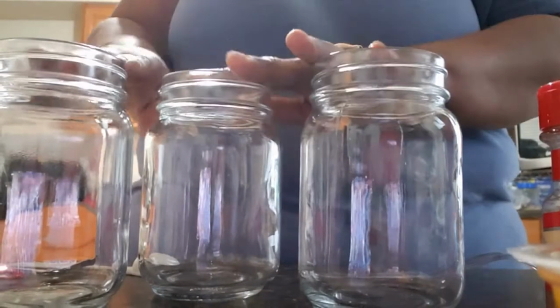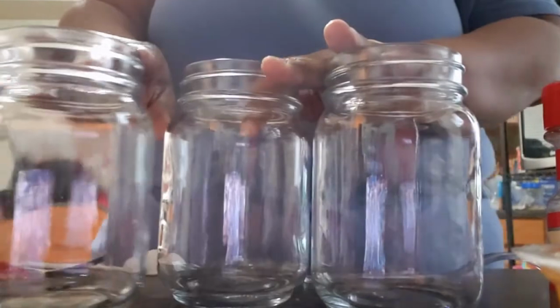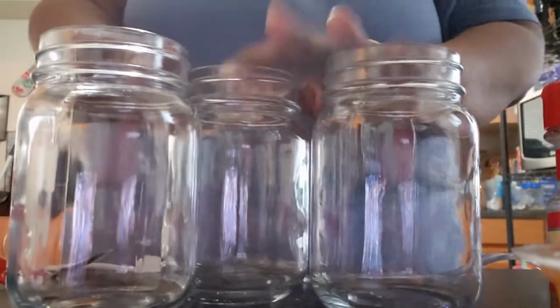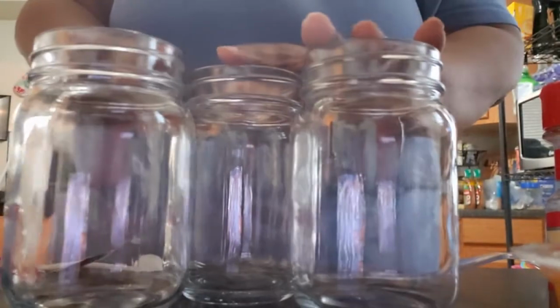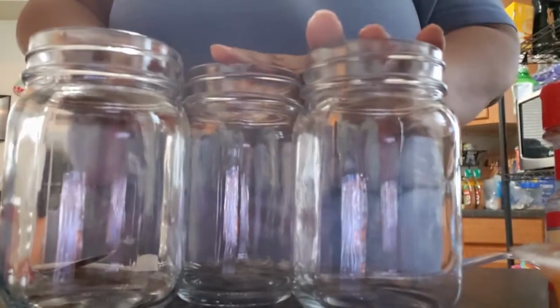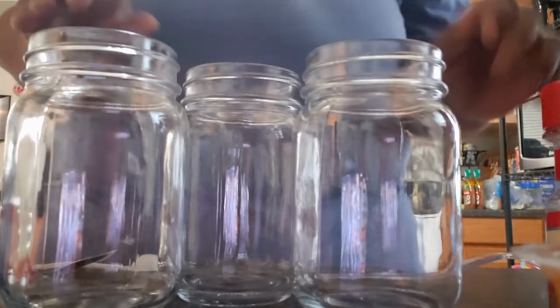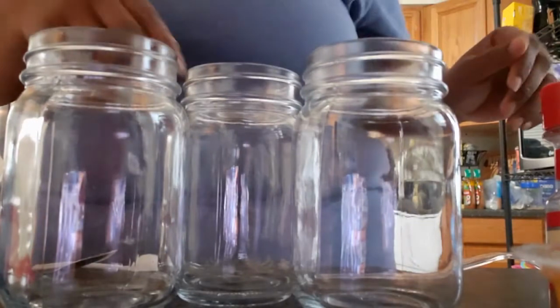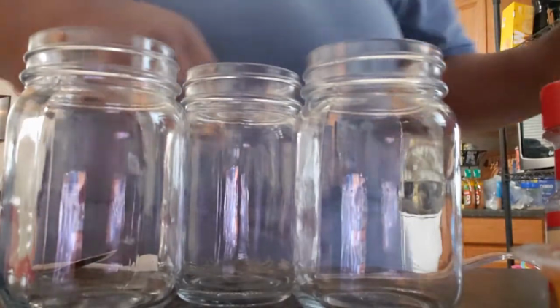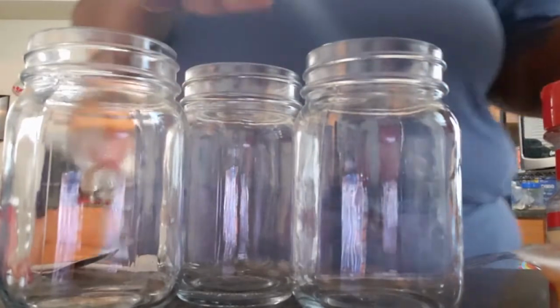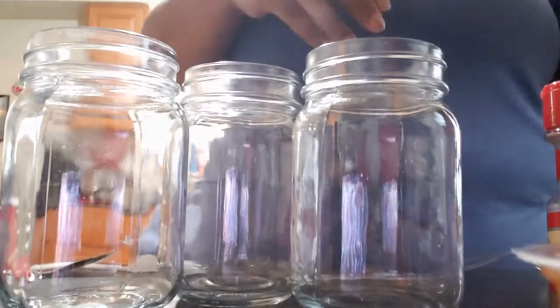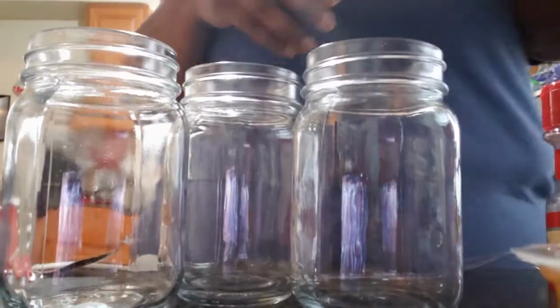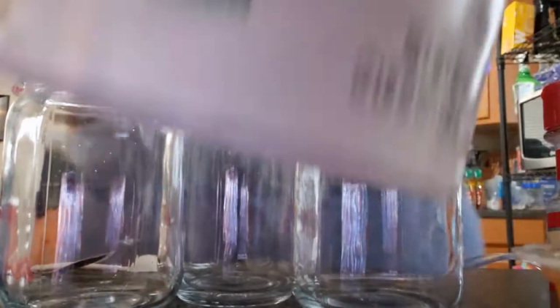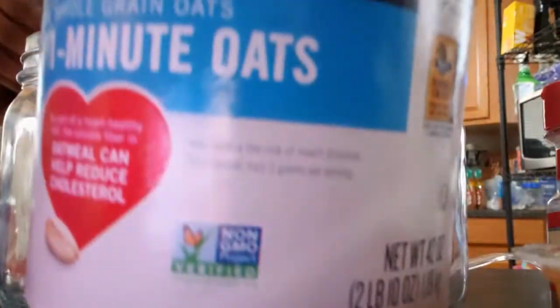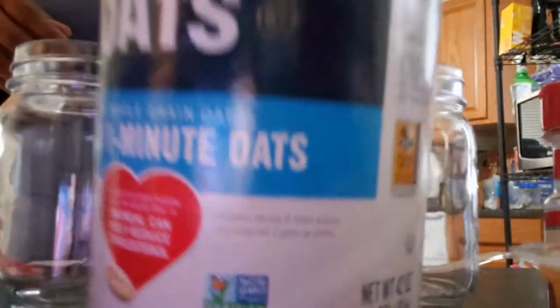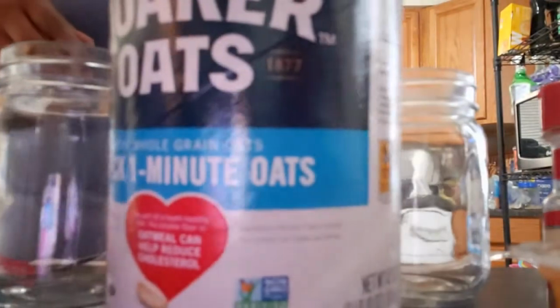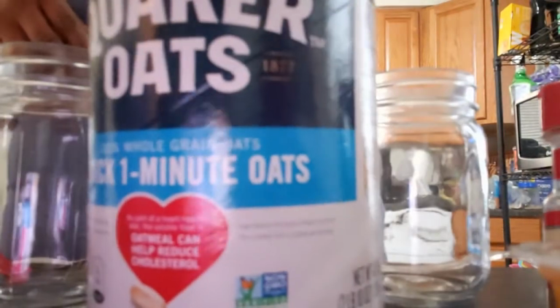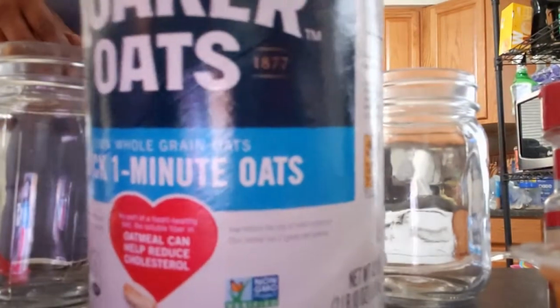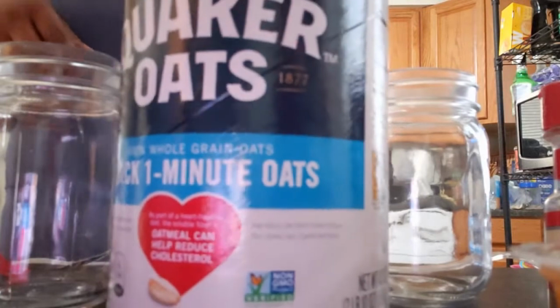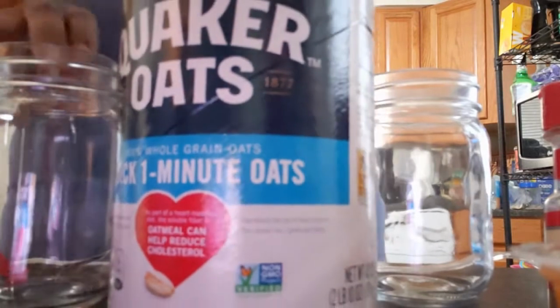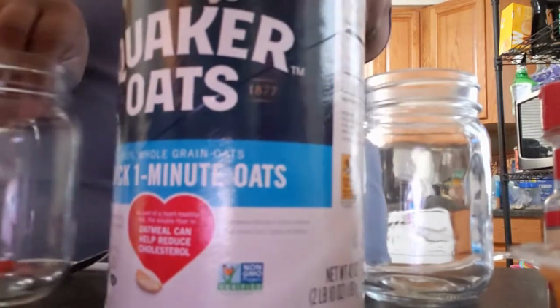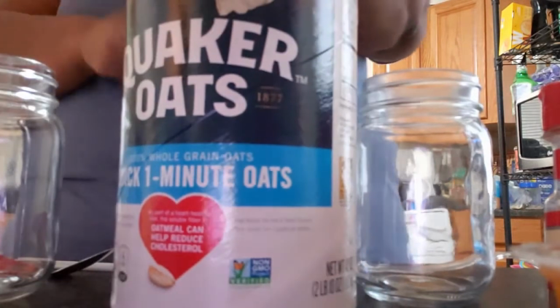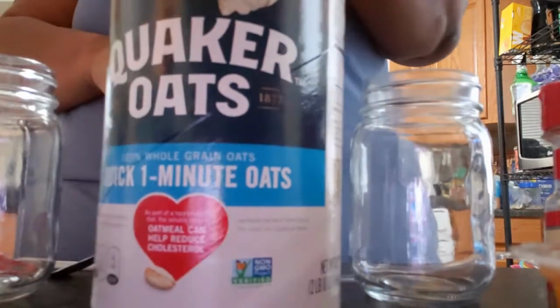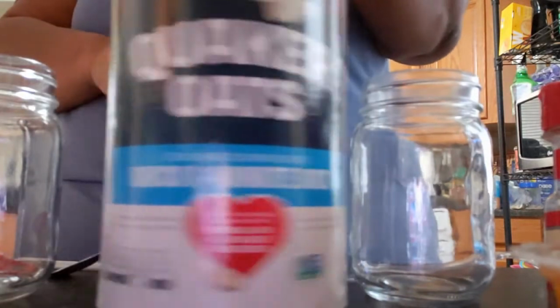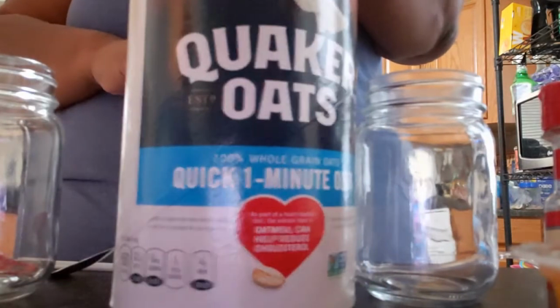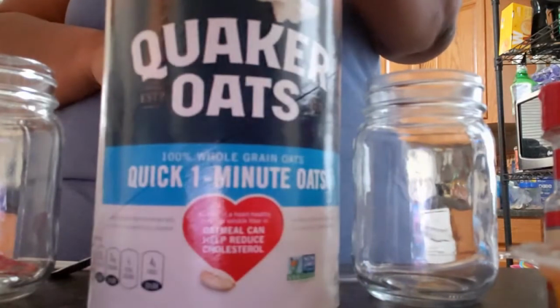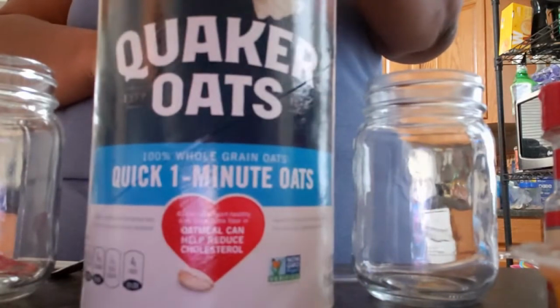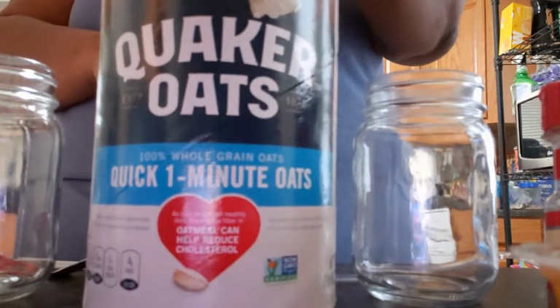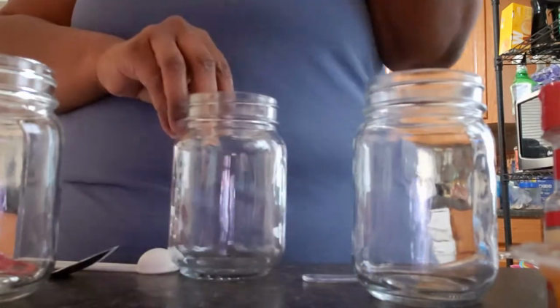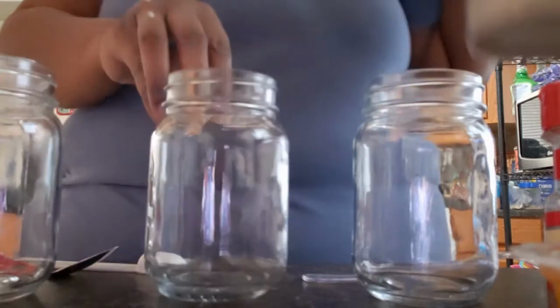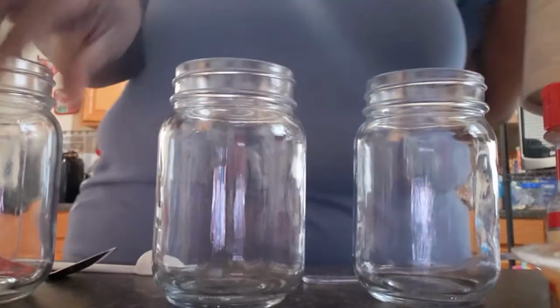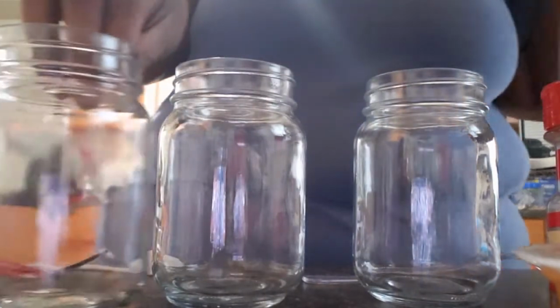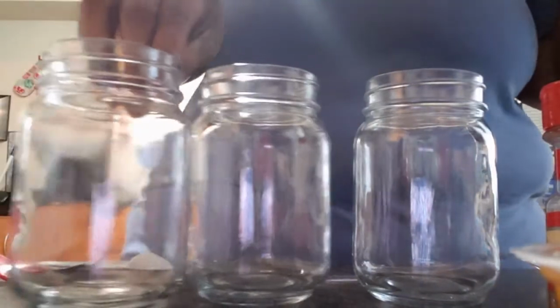Hey guys, so we're going to be making some overnight oats today. I'm just going to be using my 12-ounce mason jars. We're going to add a third cup of these one-minute oats to each jar.